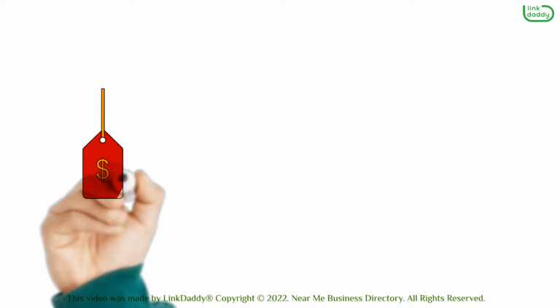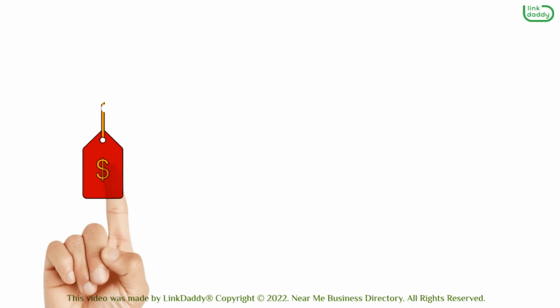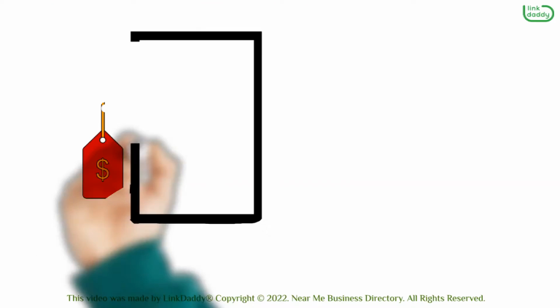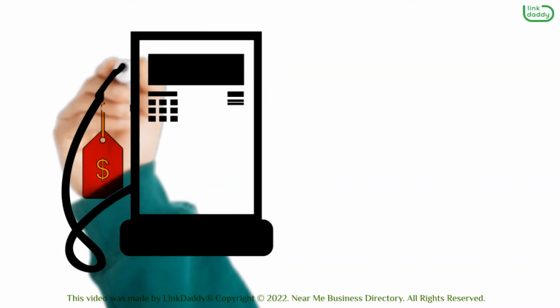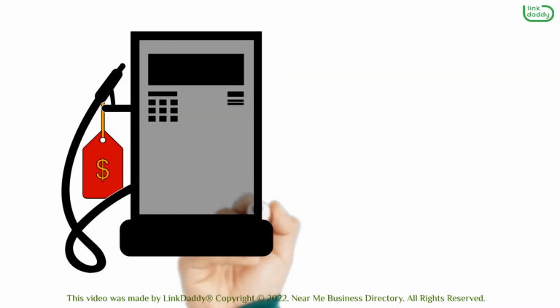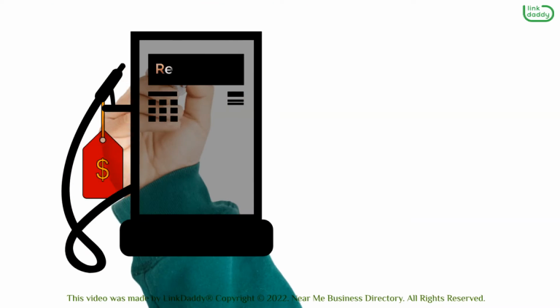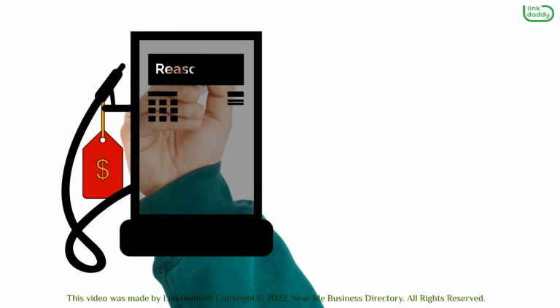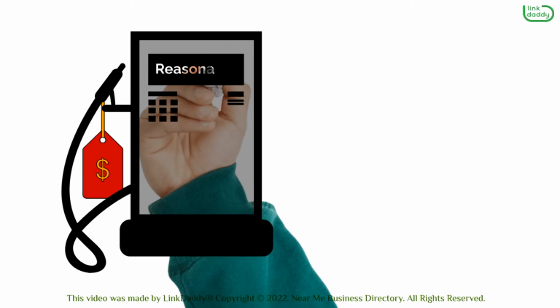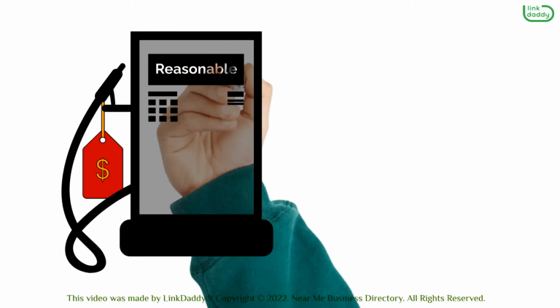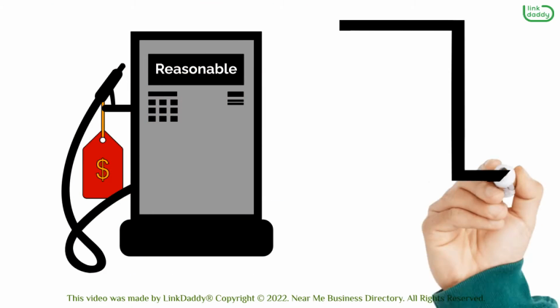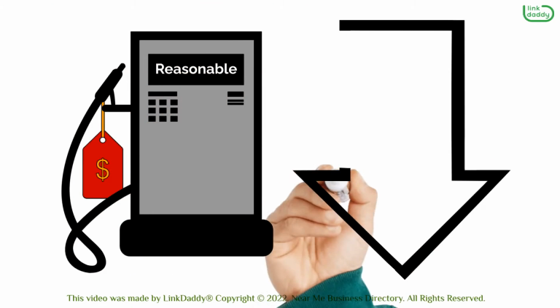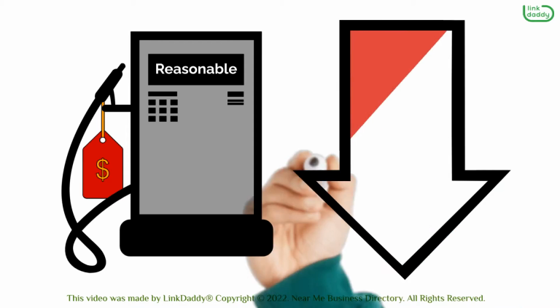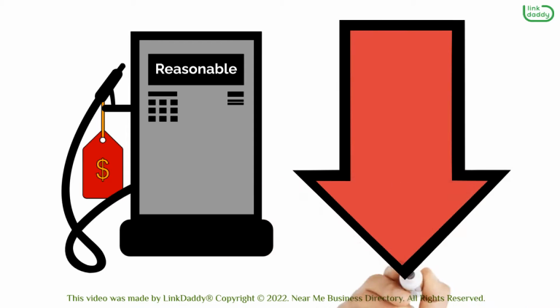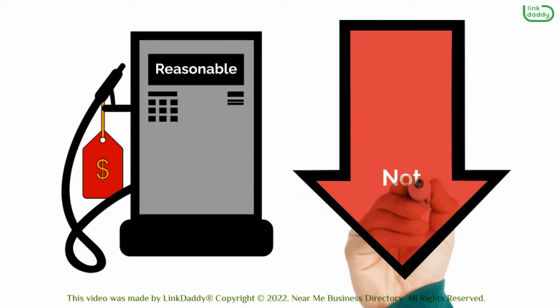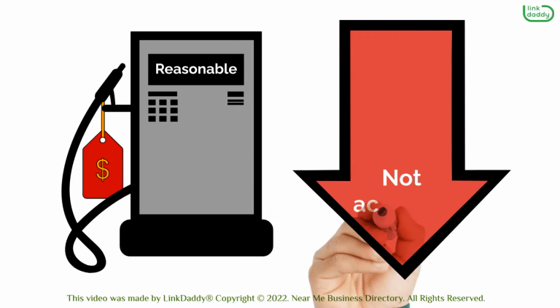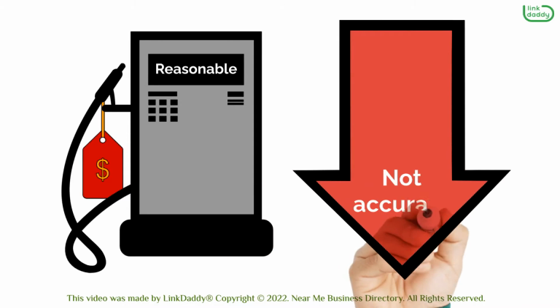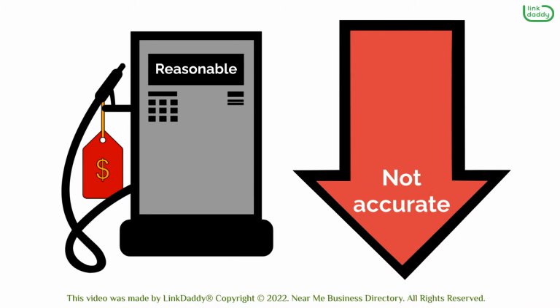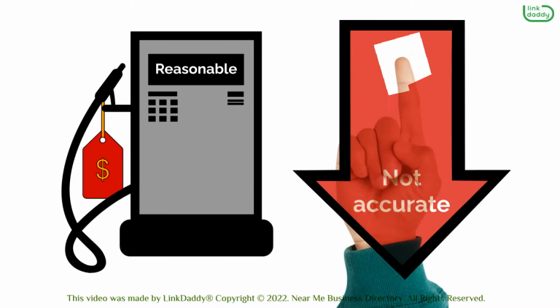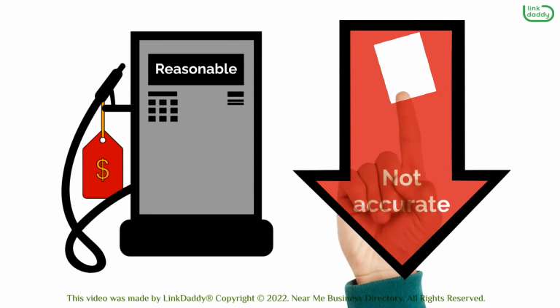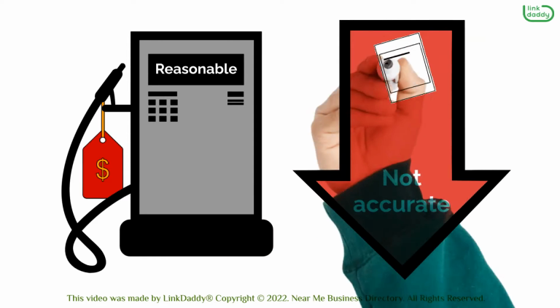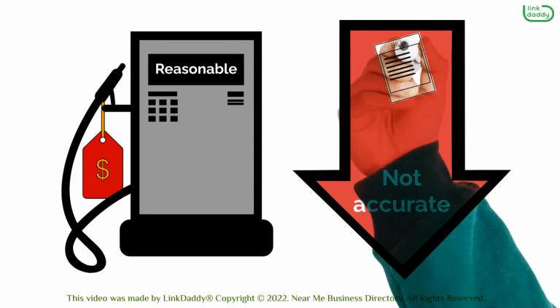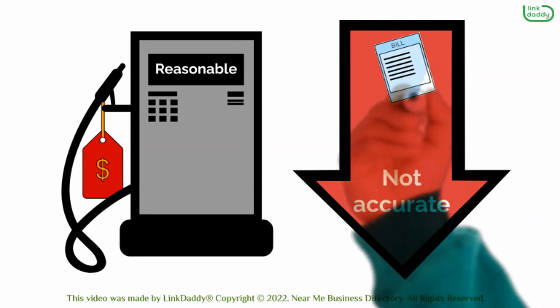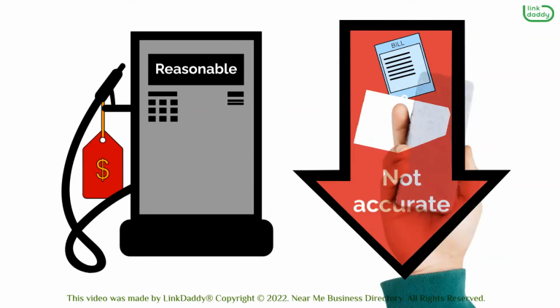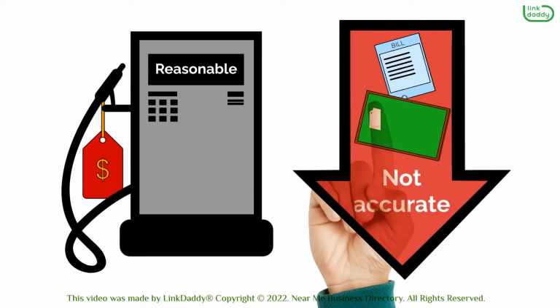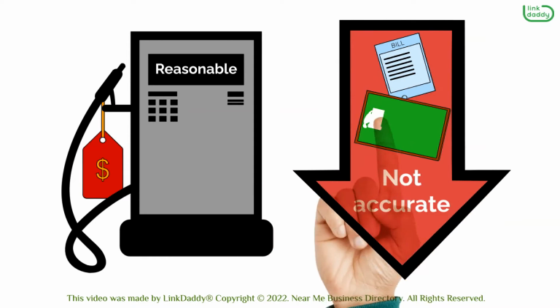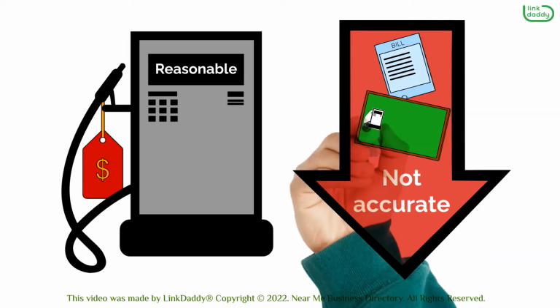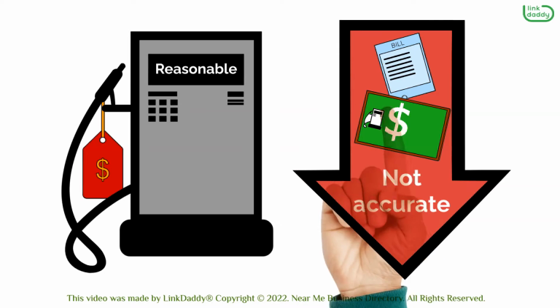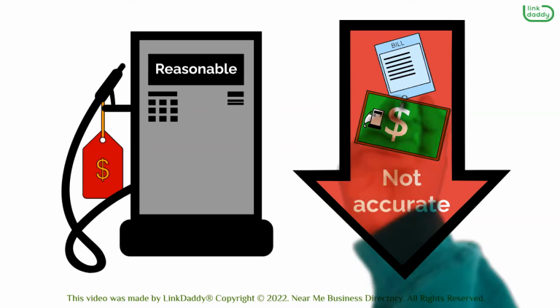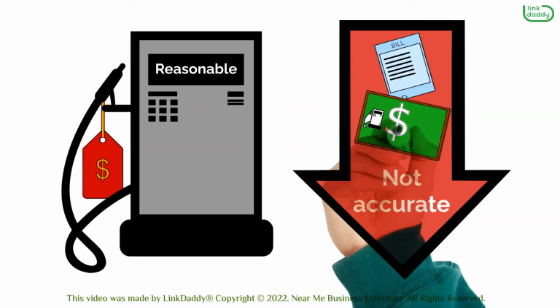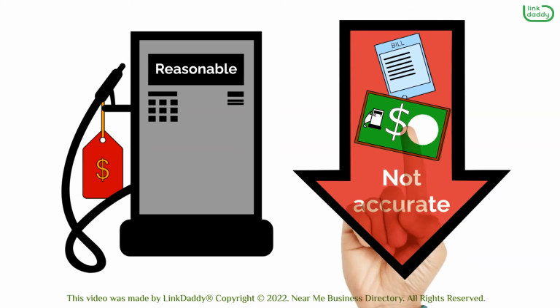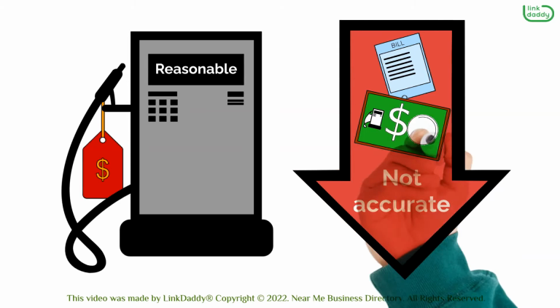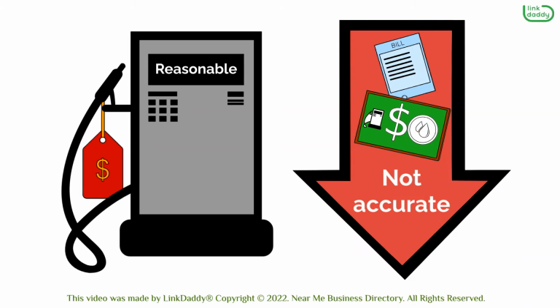The price of gas at the pump should be reasonable. If it seems too low, it's probably not accurate. Check your receipt after filling up and see if it matches up with what was advertised on the sign.